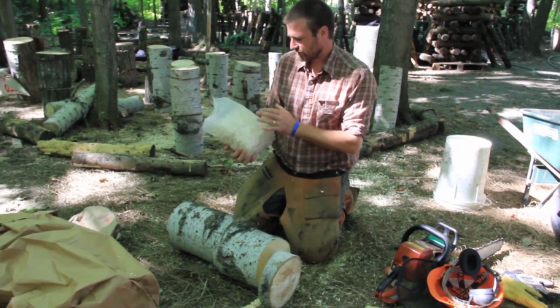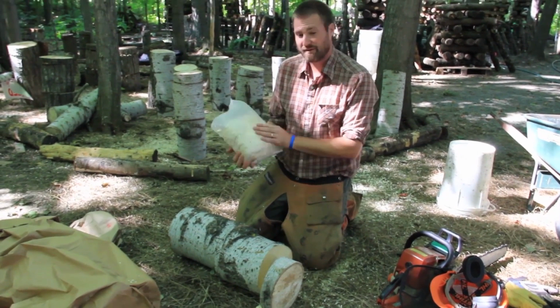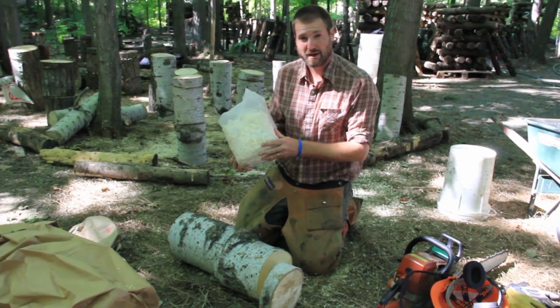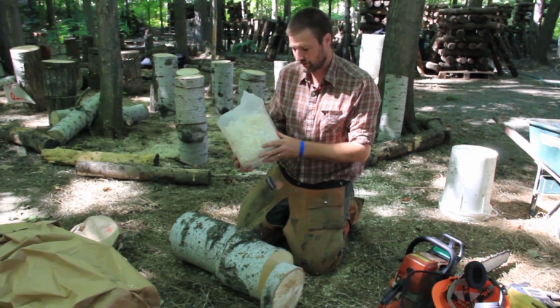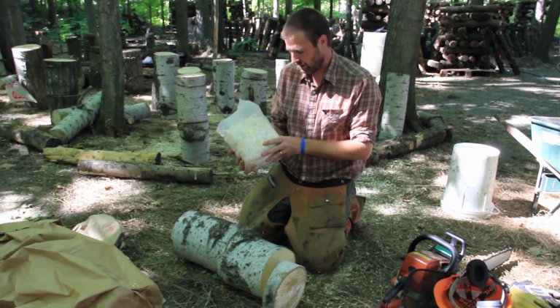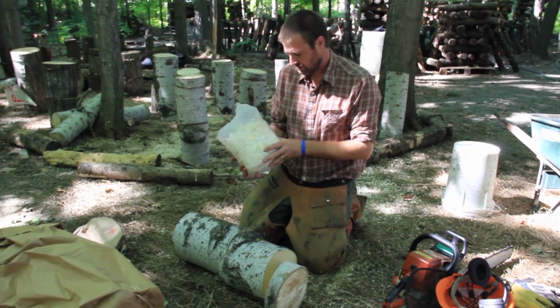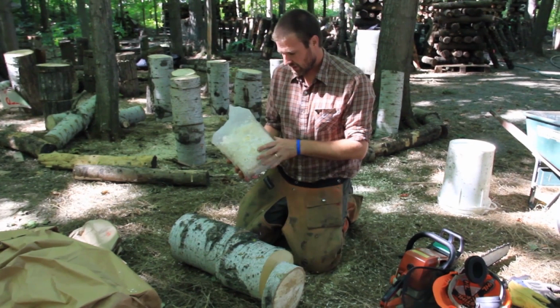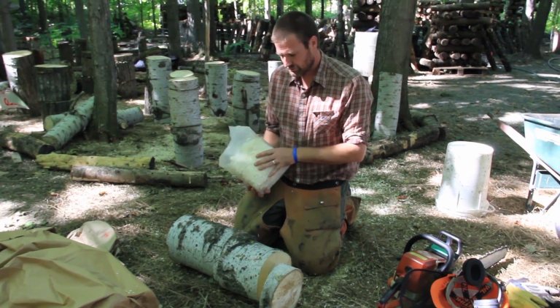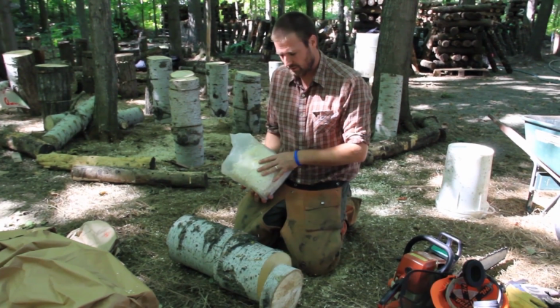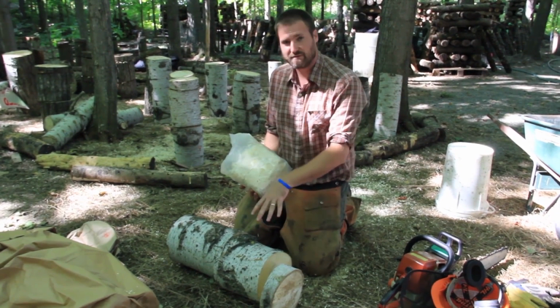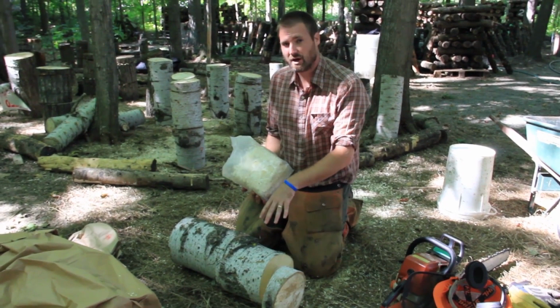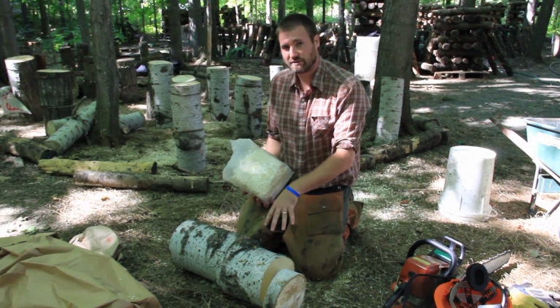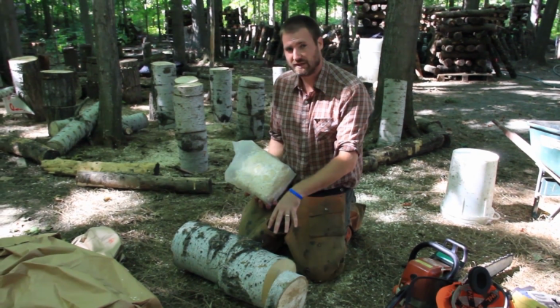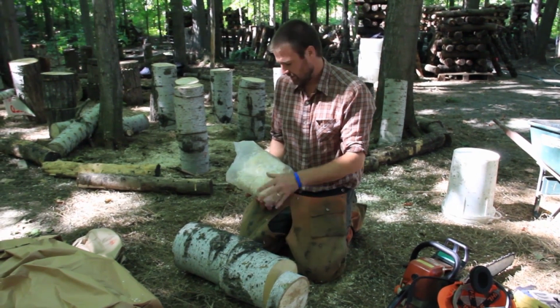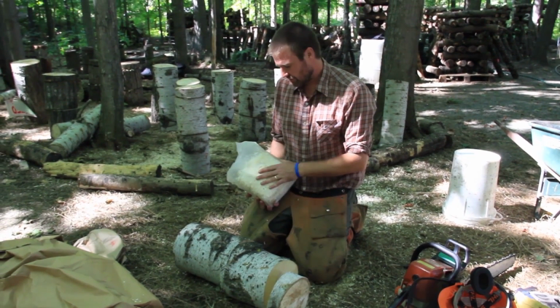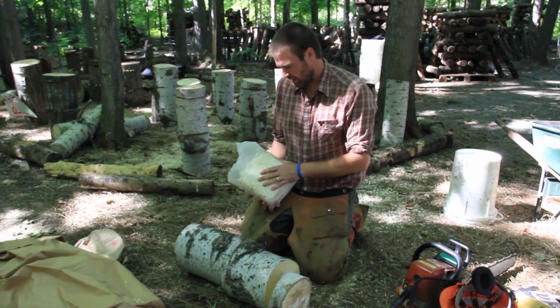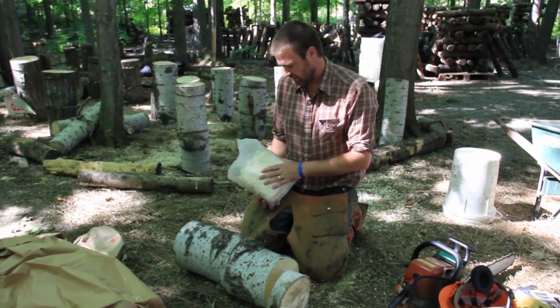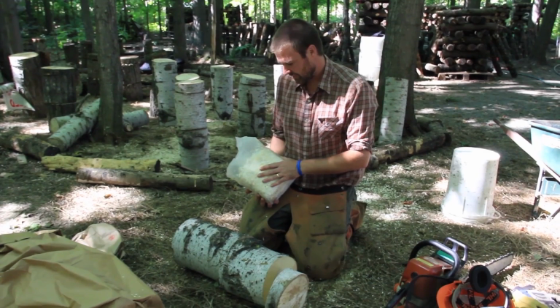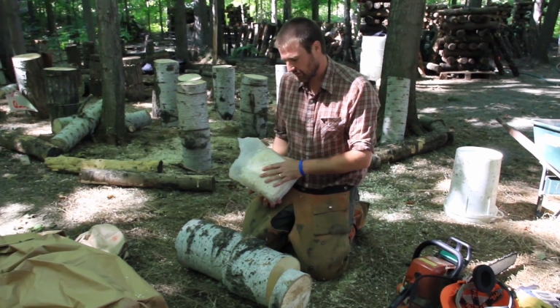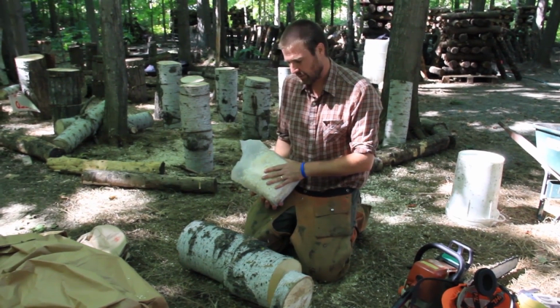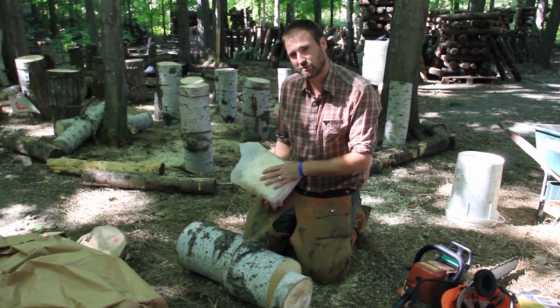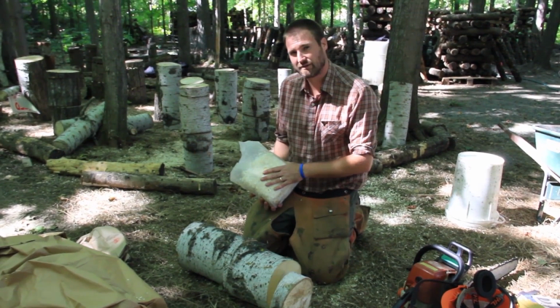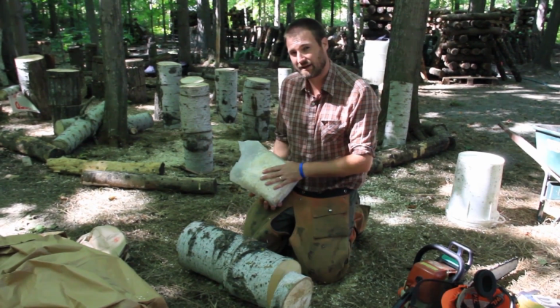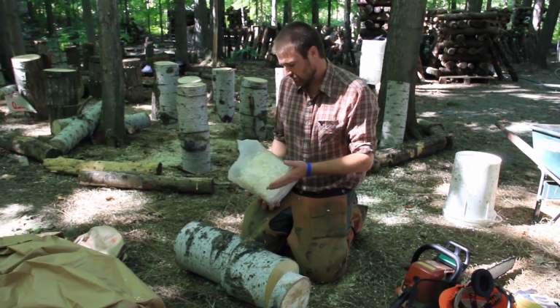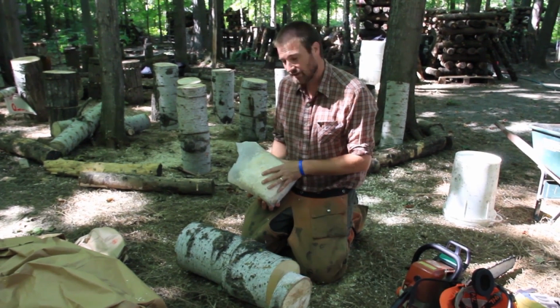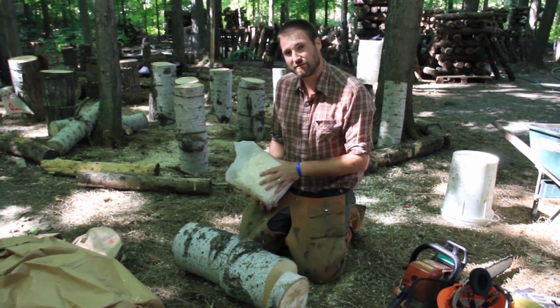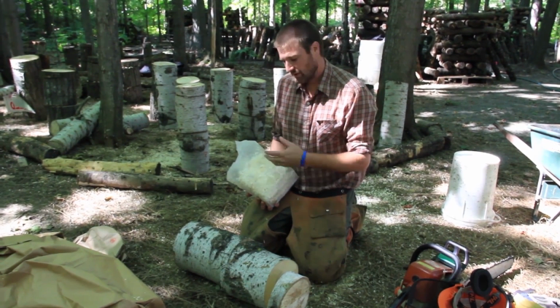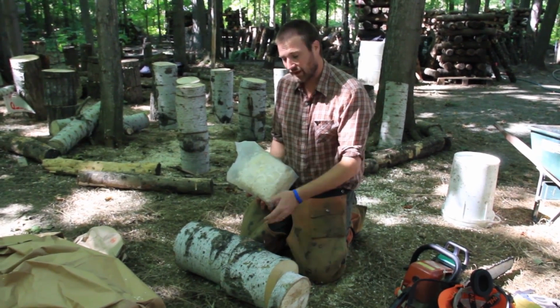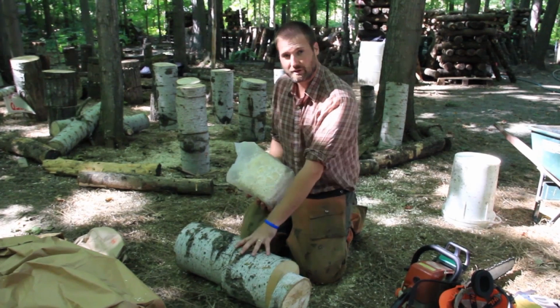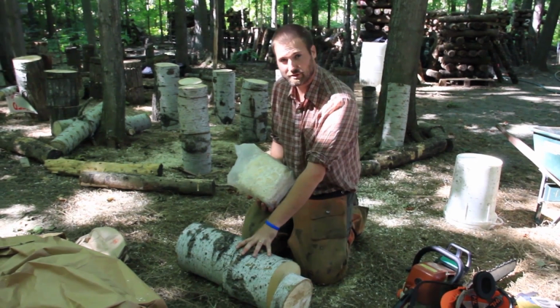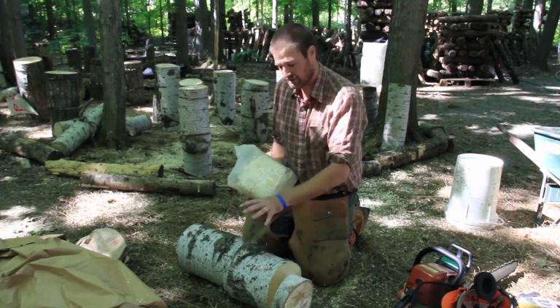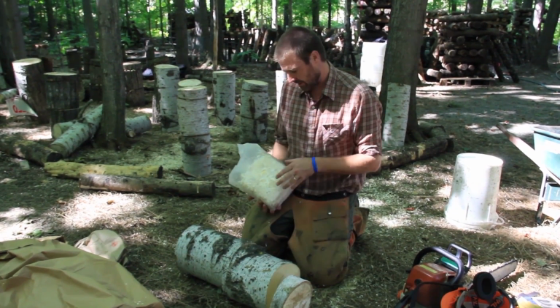This five-pound bag of spawn will do about 10 of these logs, give or take. That's about $15 to $20 a bag, so it's pretty inexpensive — a couple dollars per totem to set this up.